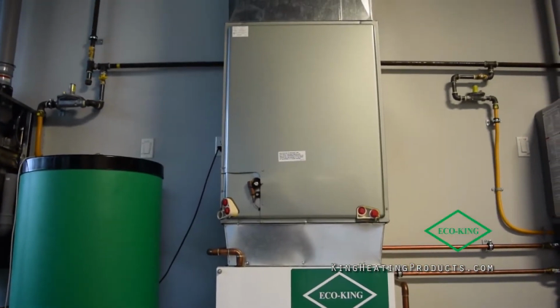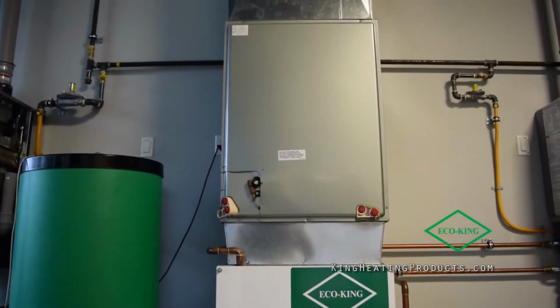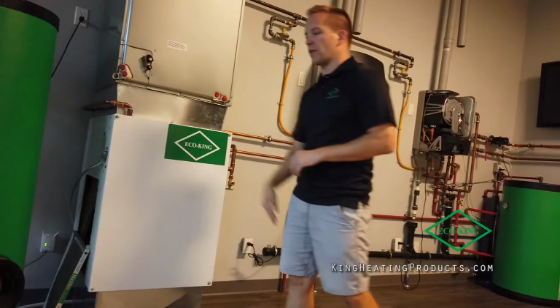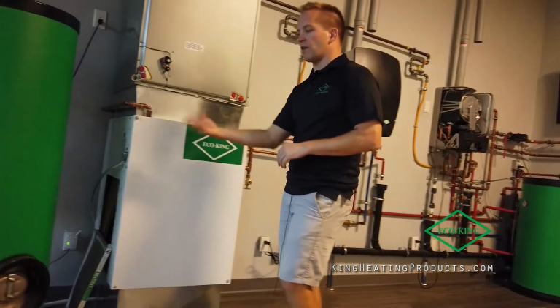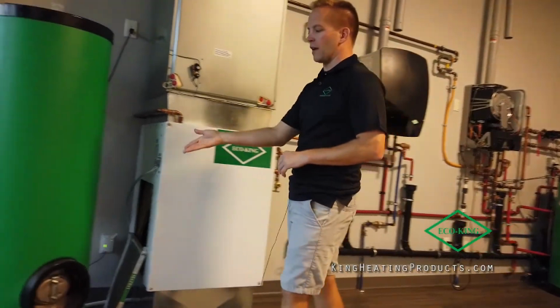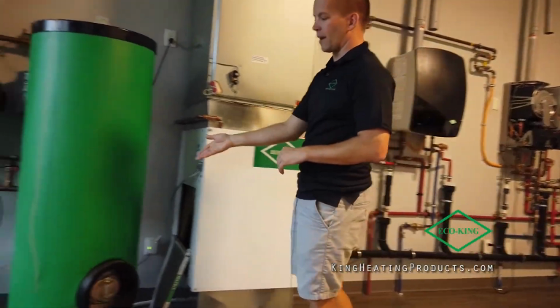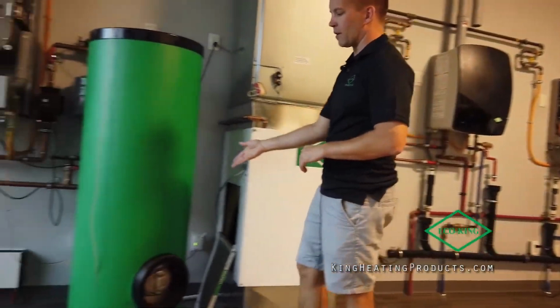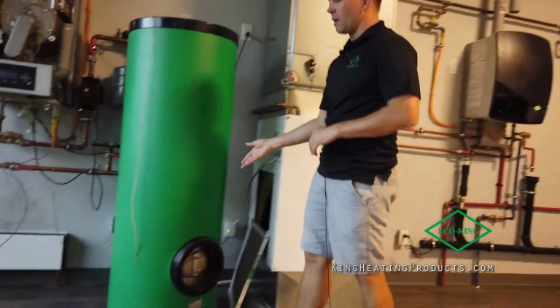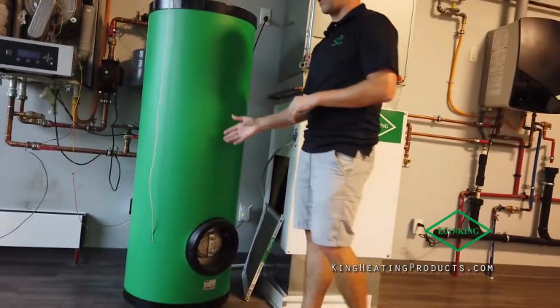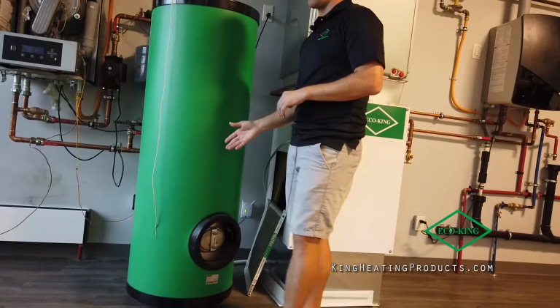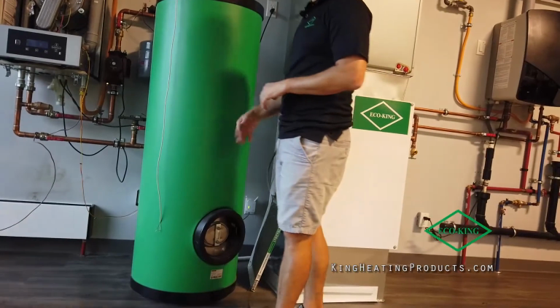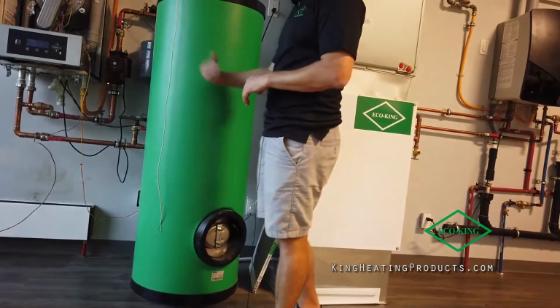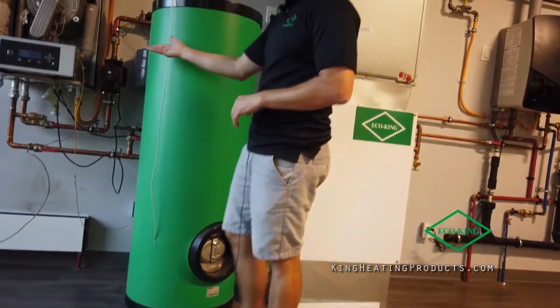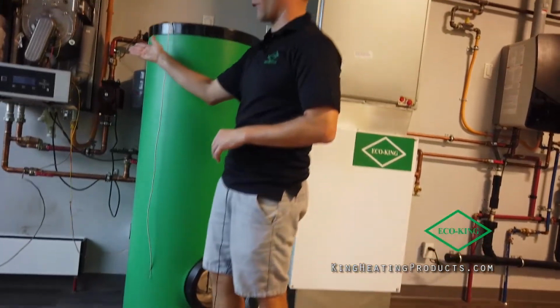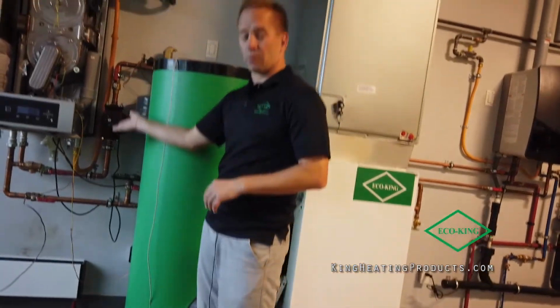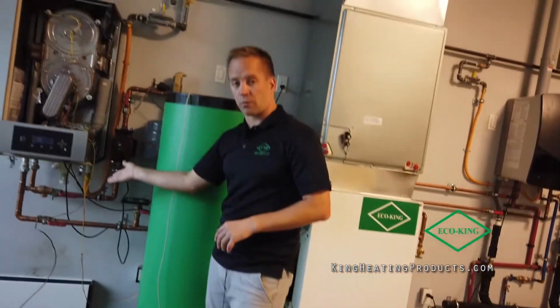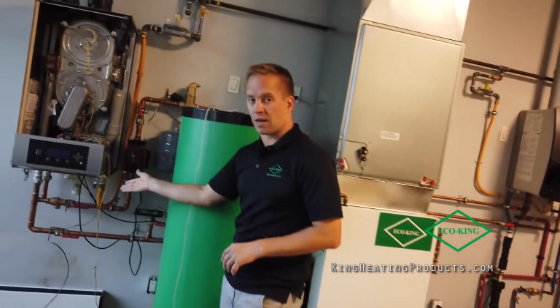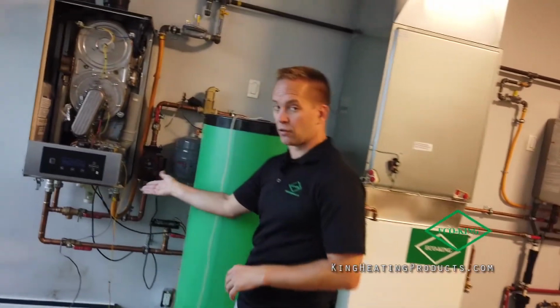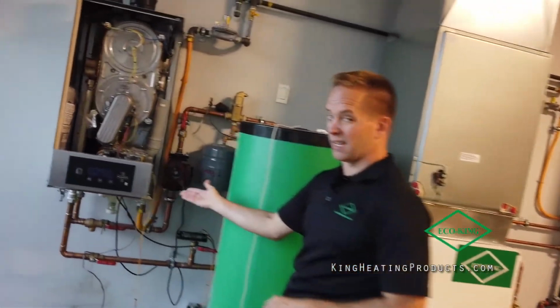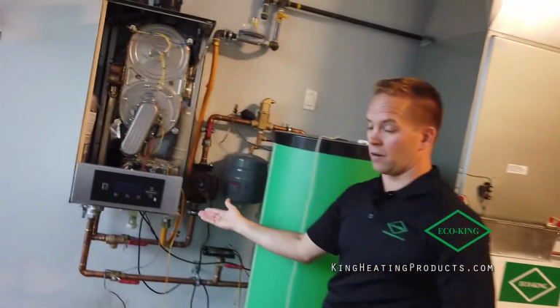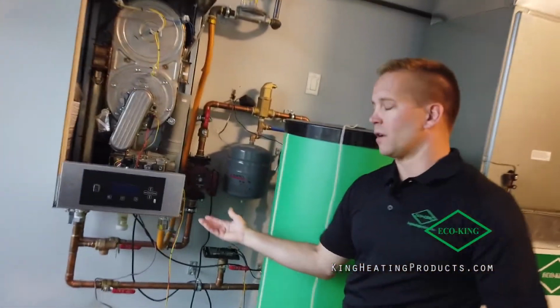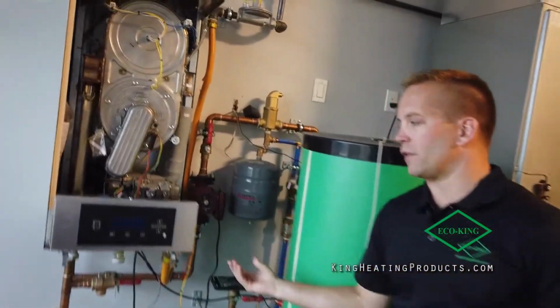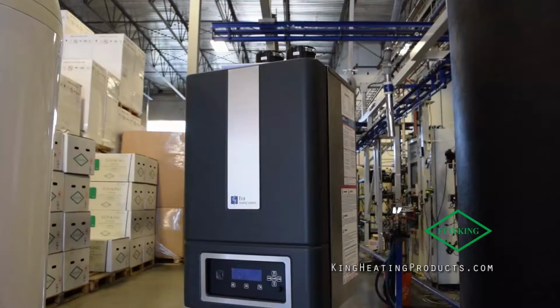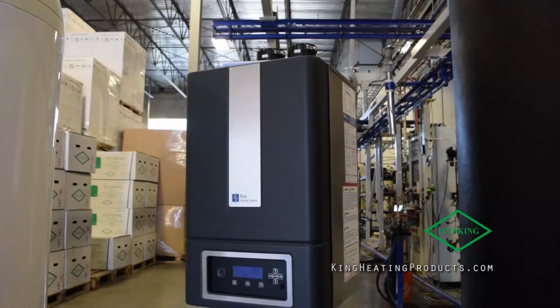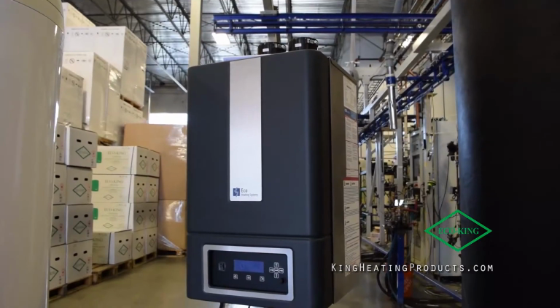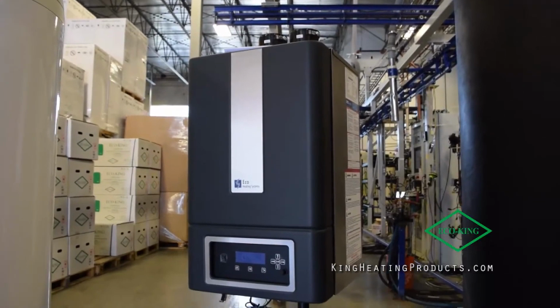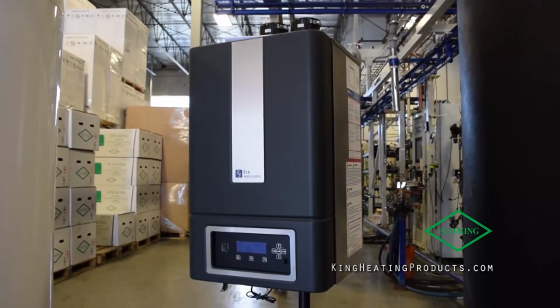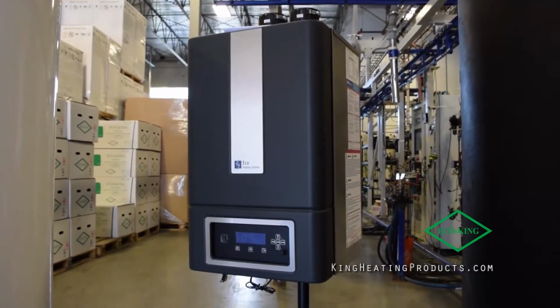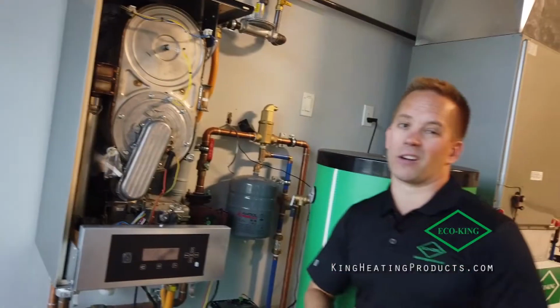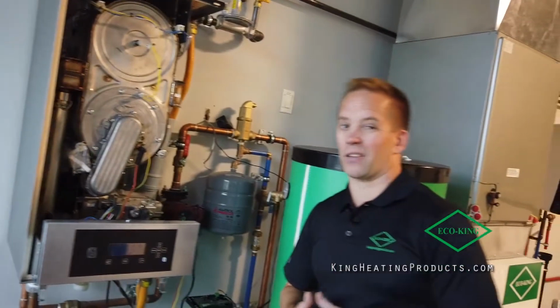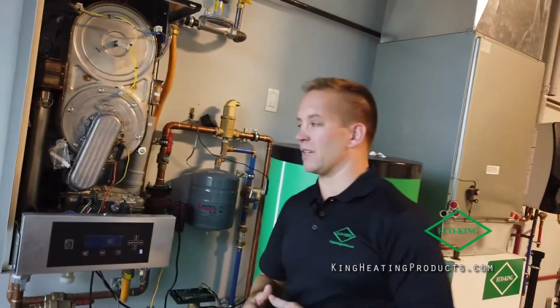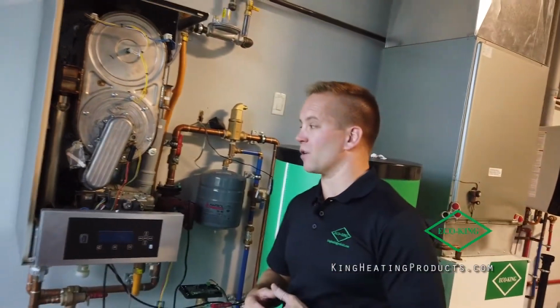We do have another indirect tank set up here, predominantly to be the heat source for our commercial boiler line, which is right here. These units go from 300,000 to 500,000 BTU.